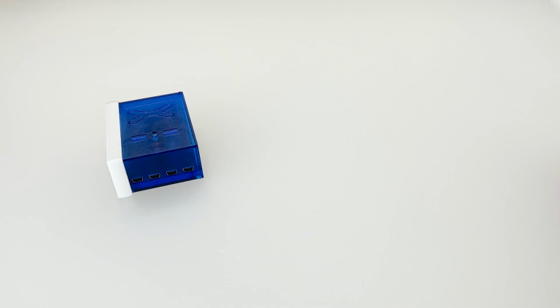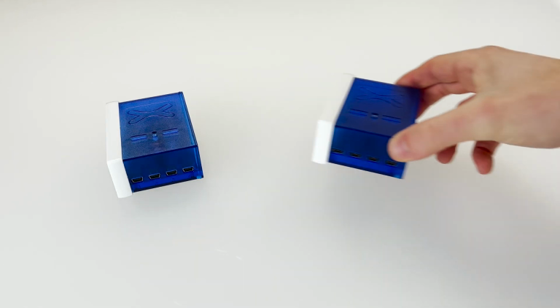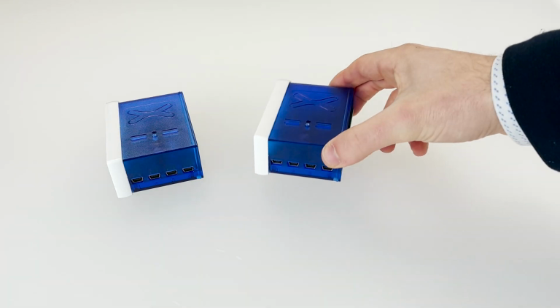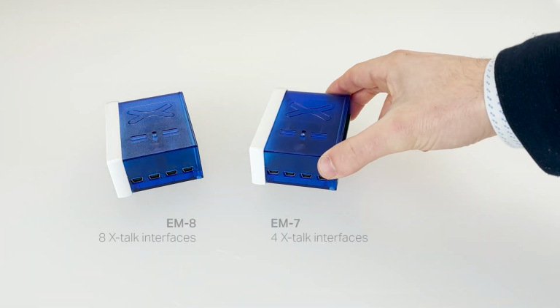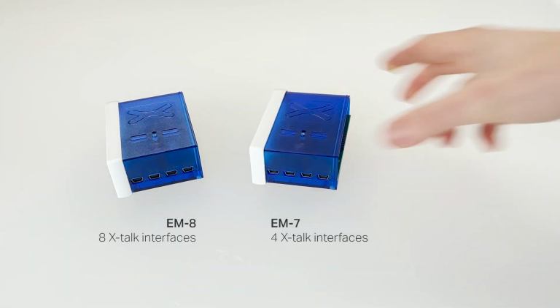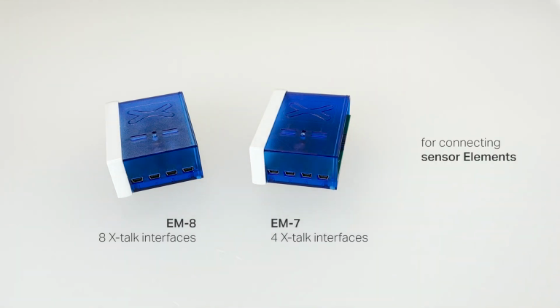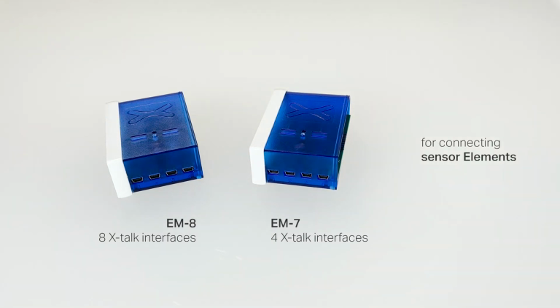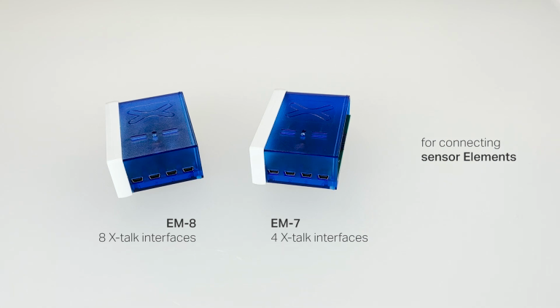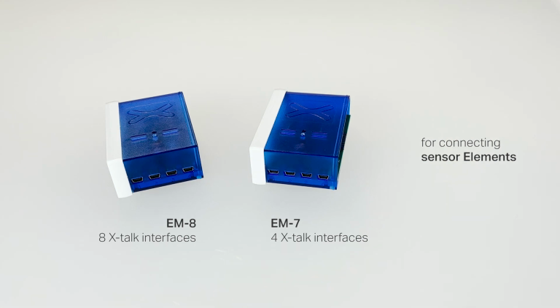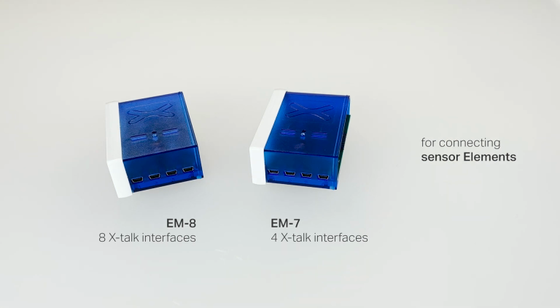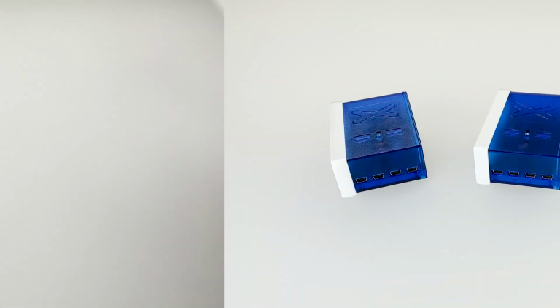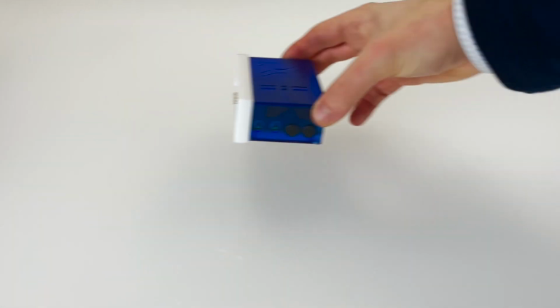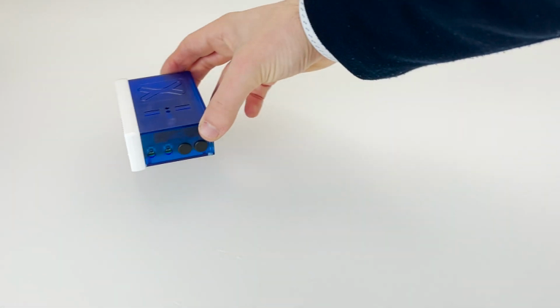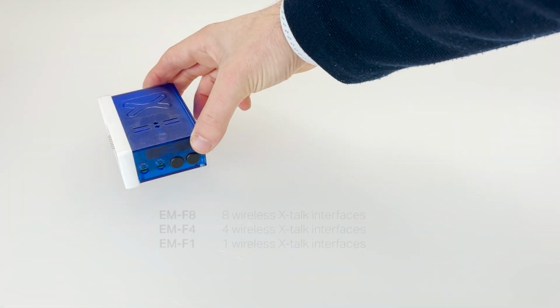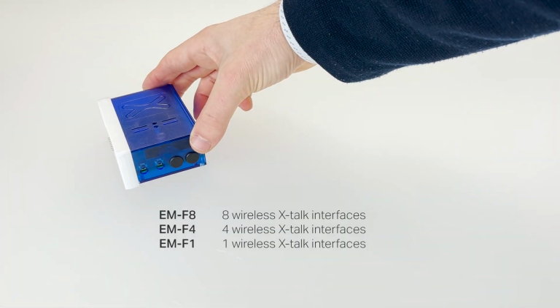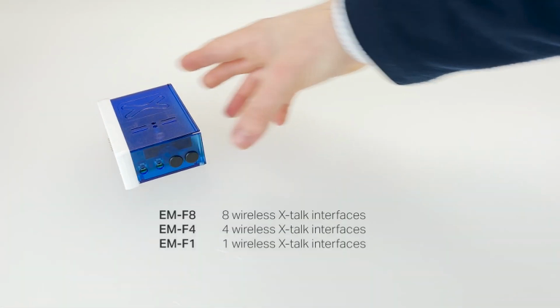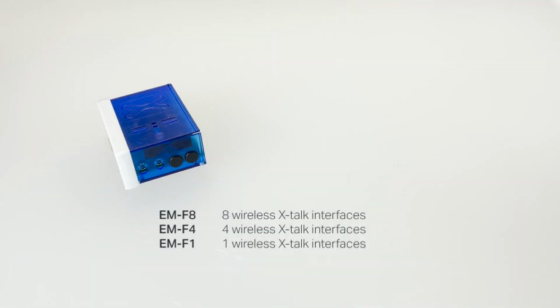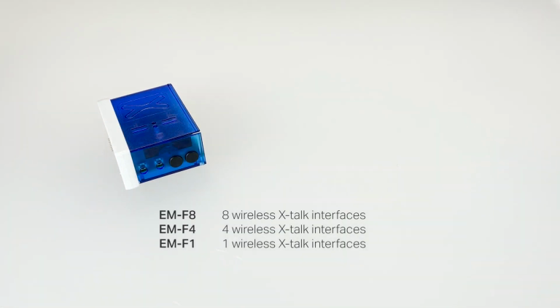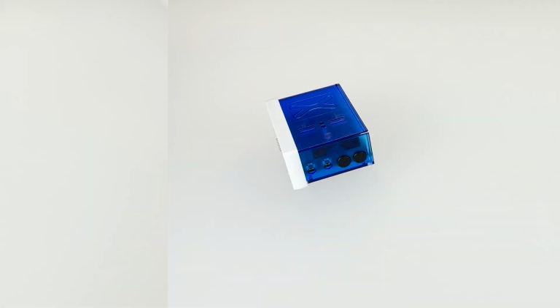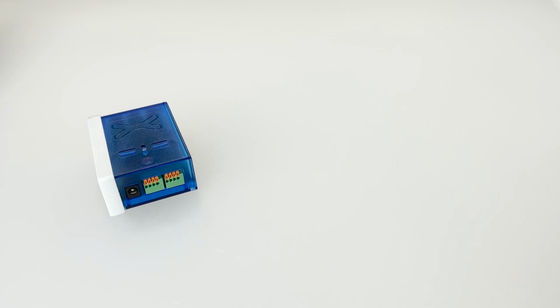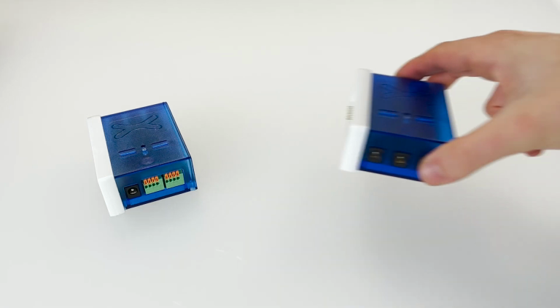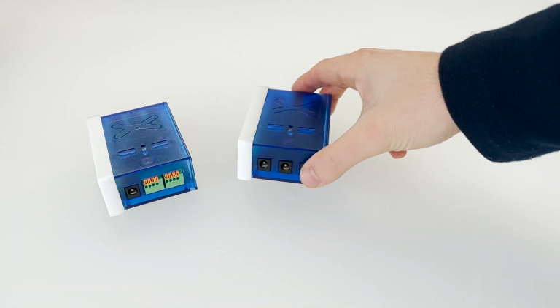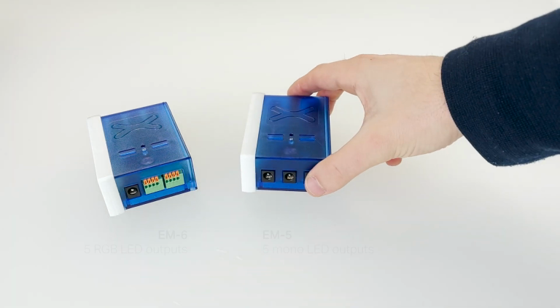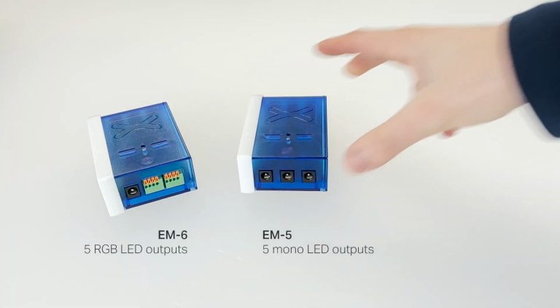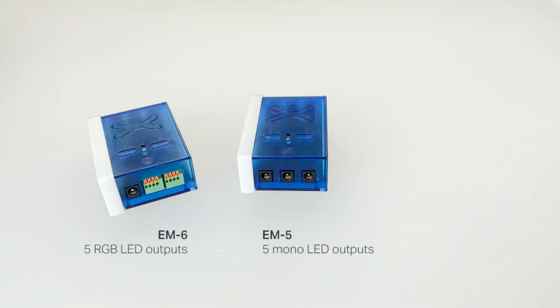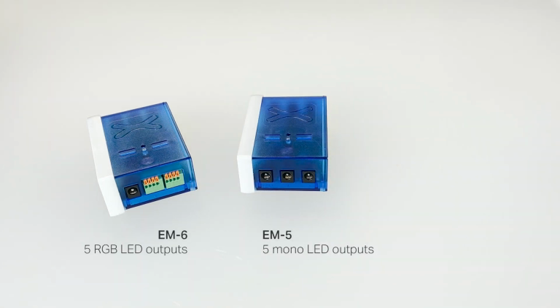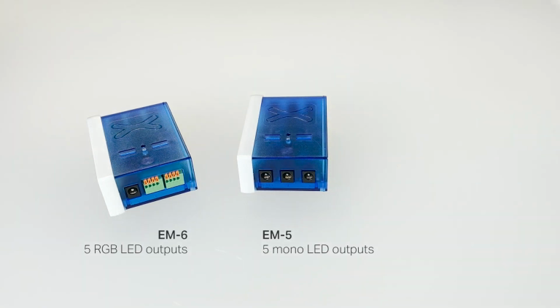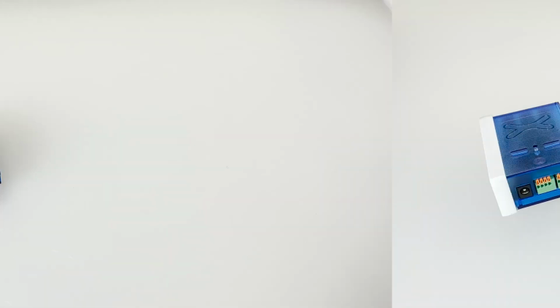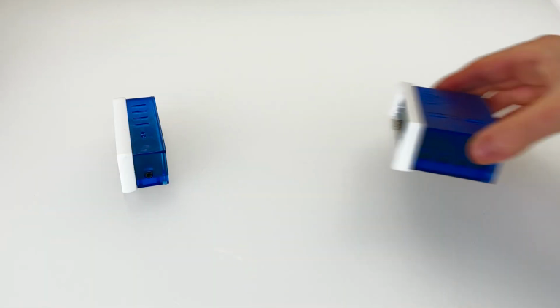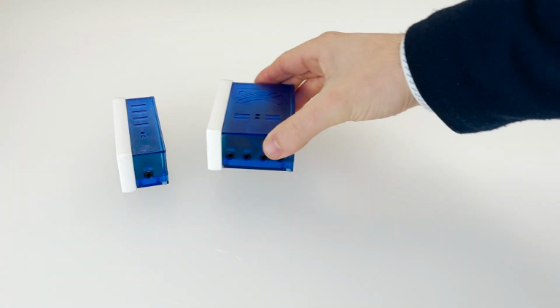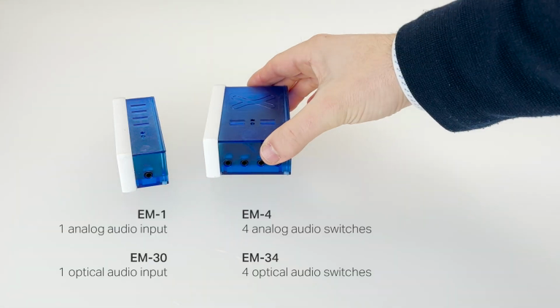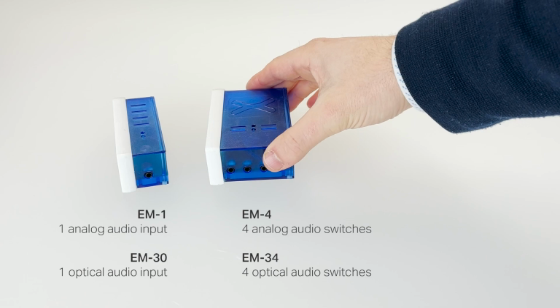The available functionalities are additional Xtoc interfacing, wireless Xtoc interfacing, LED control and audio switching.